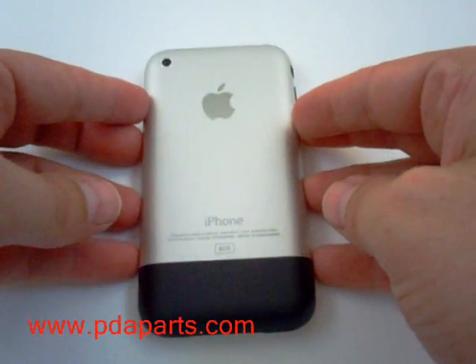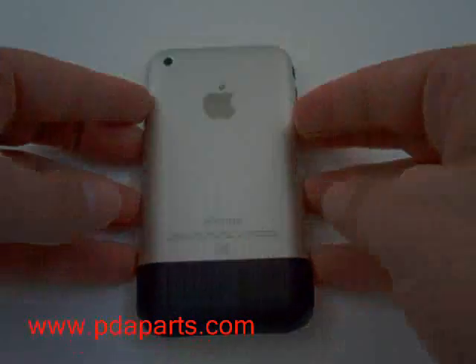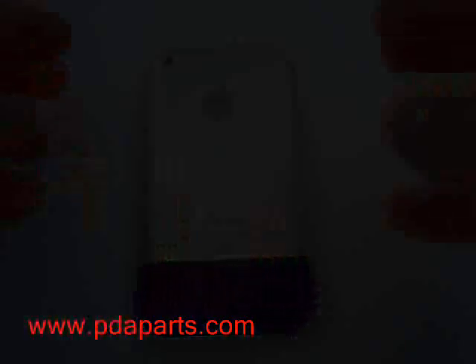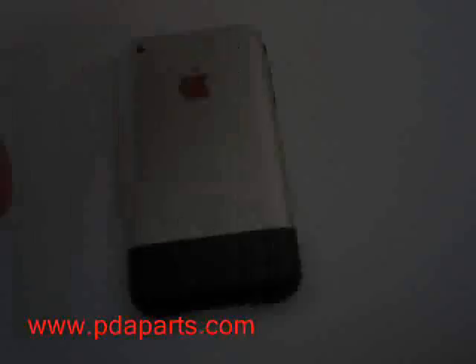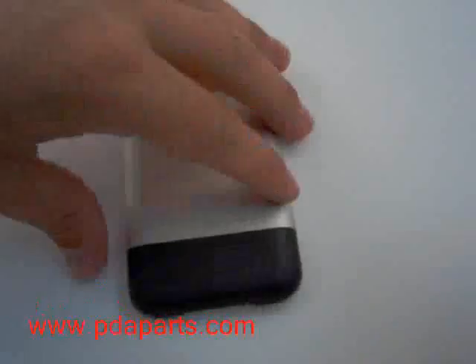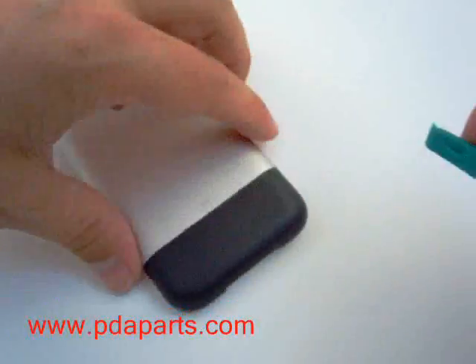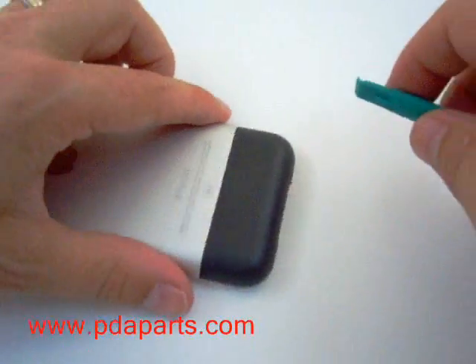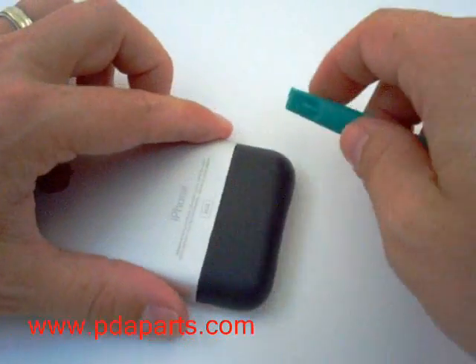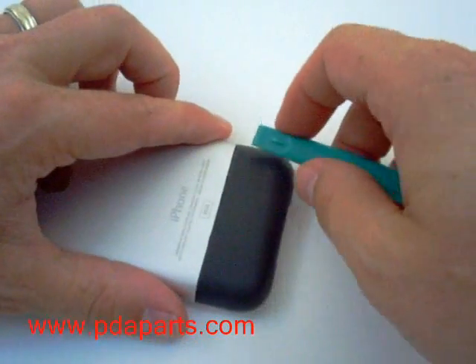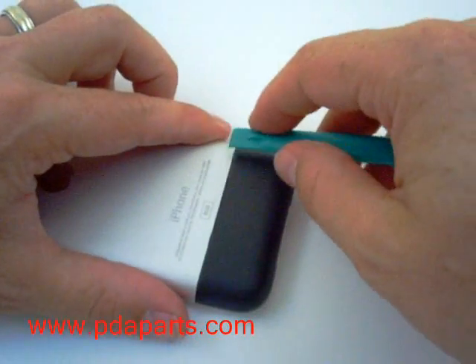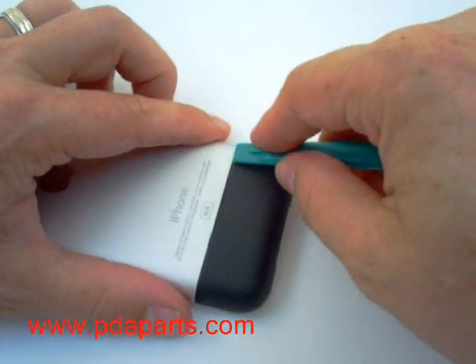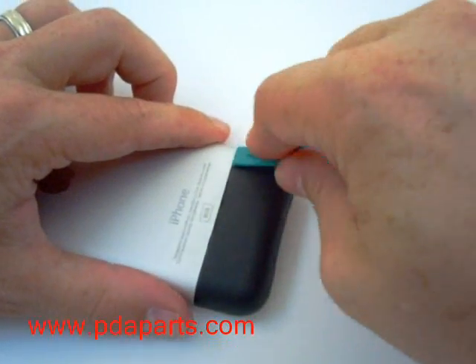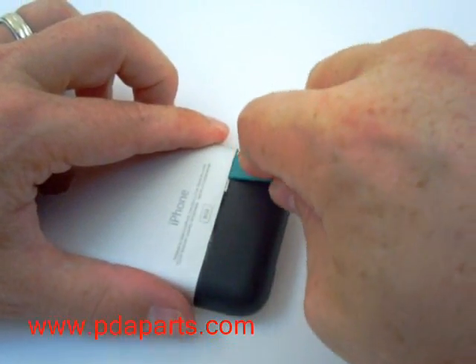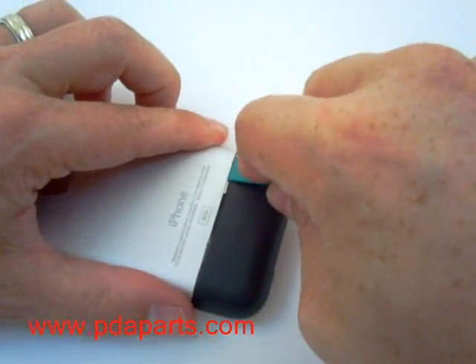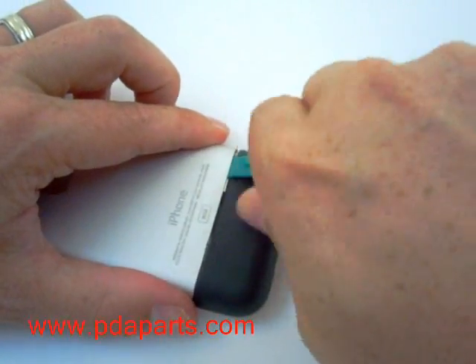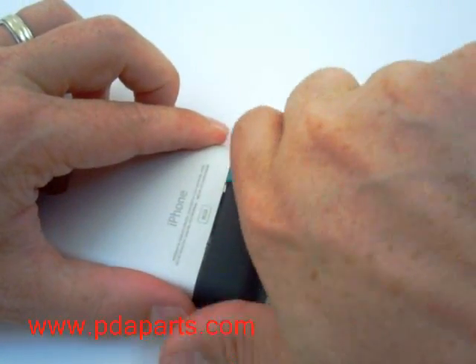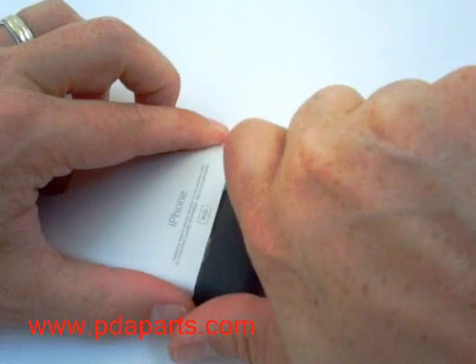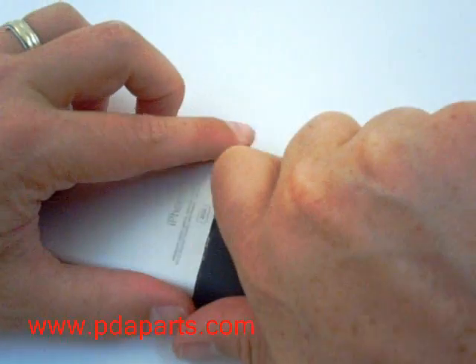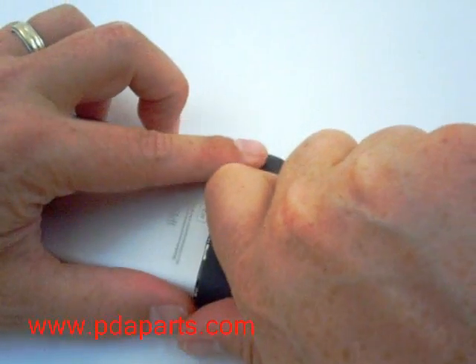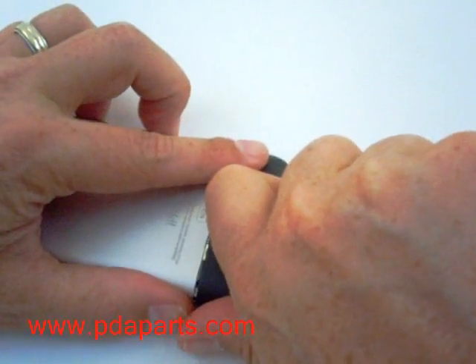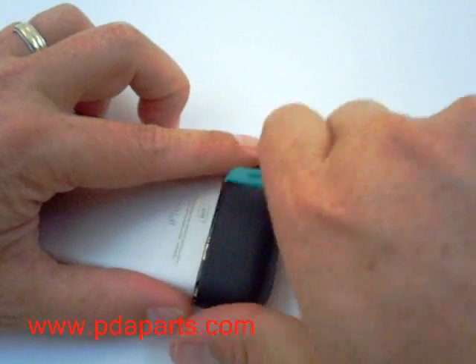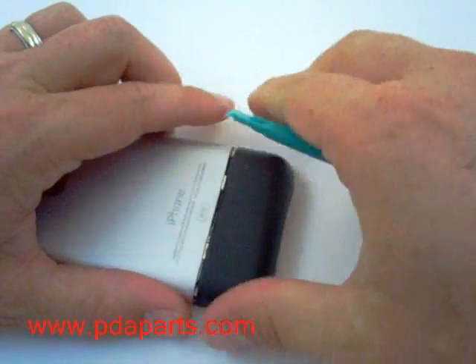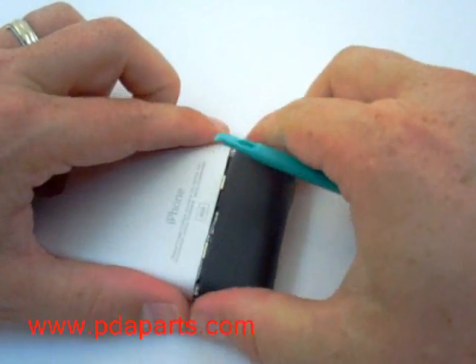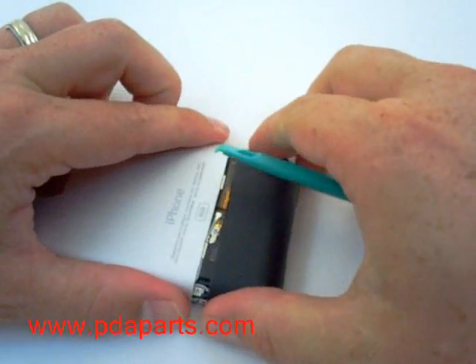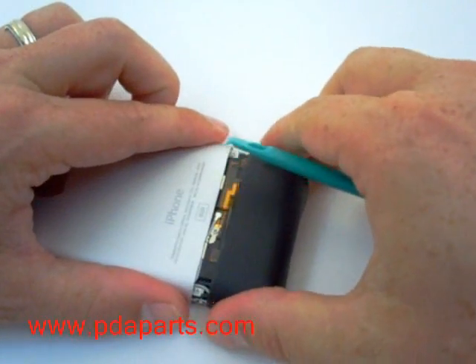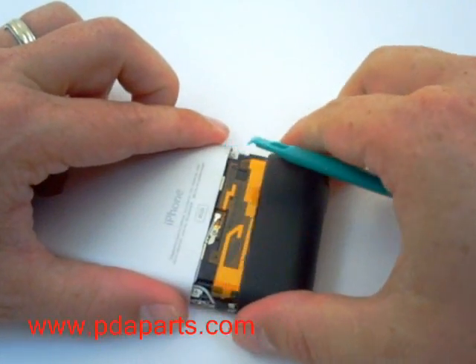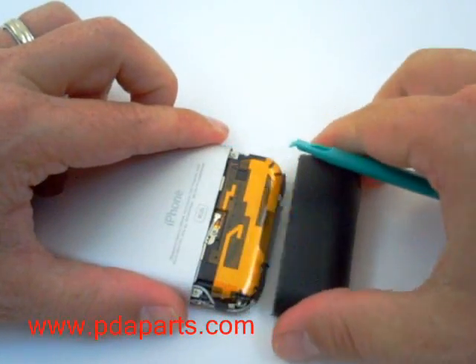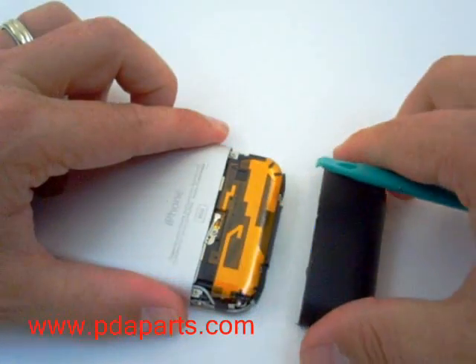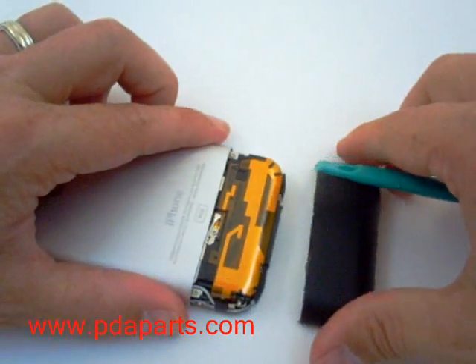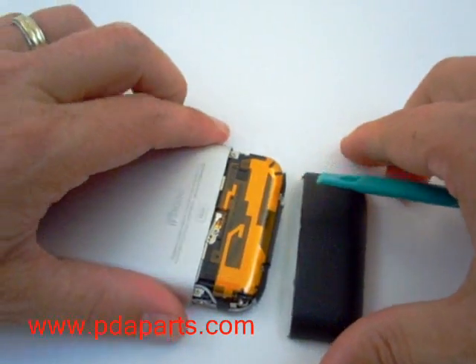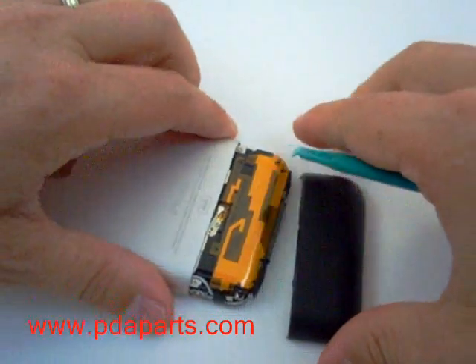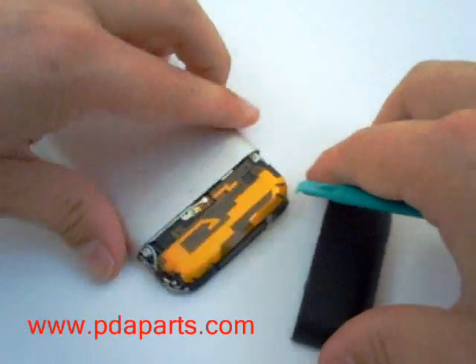Turn the unit over, and using a case opener tool, run it along the edge of the plastic, which will allow the bottom piece of plastic to slide off carefully.